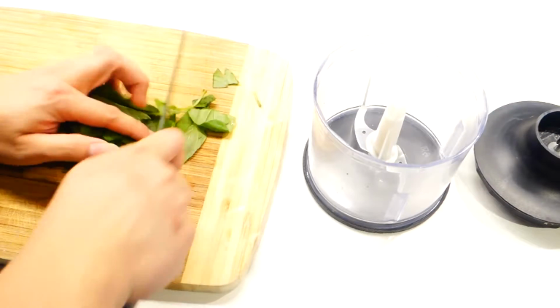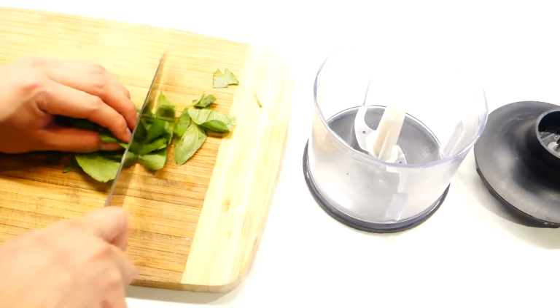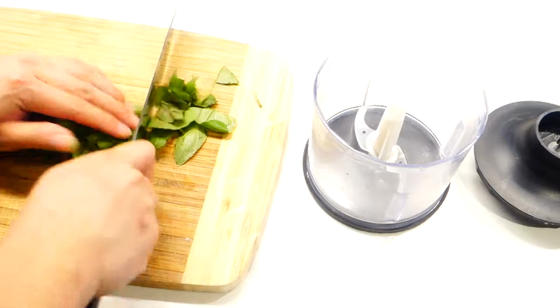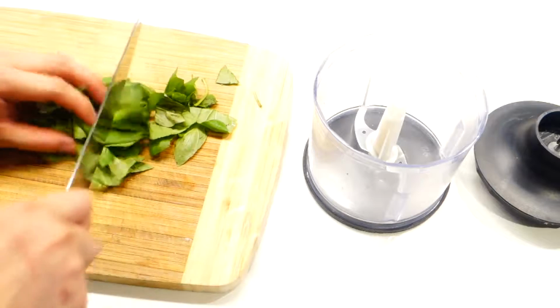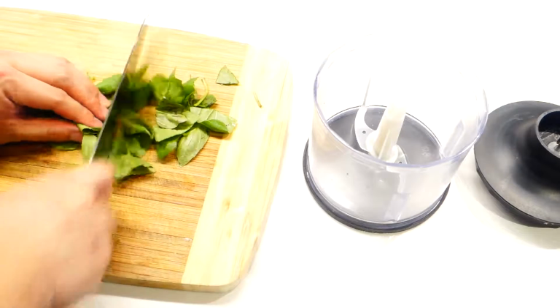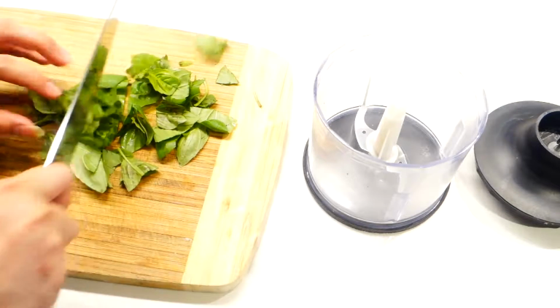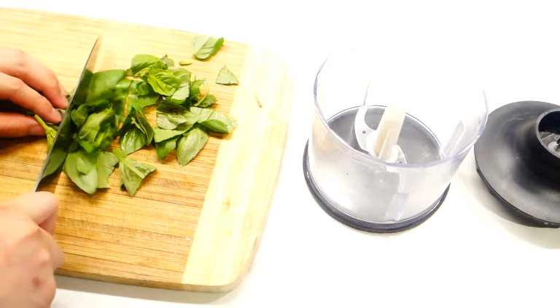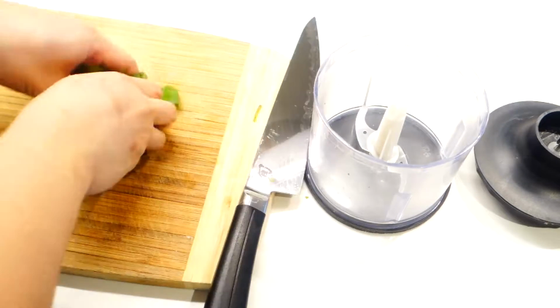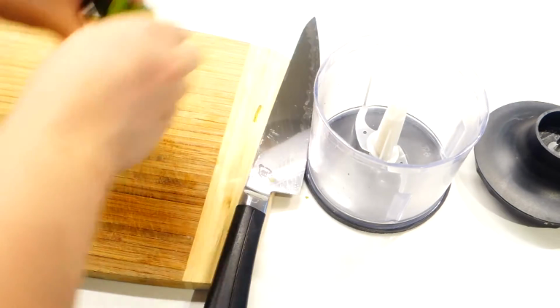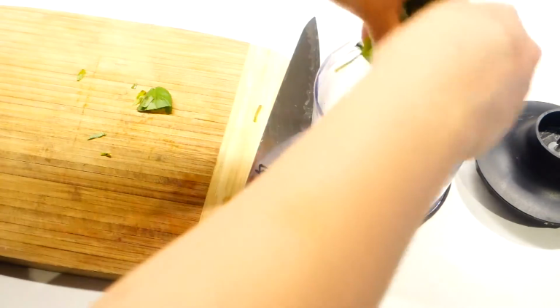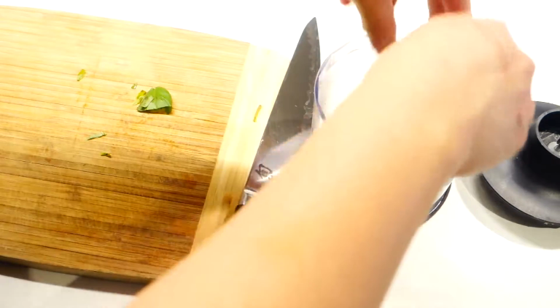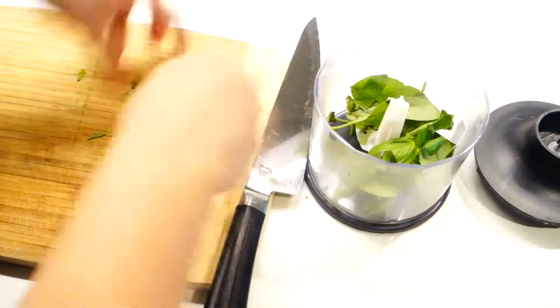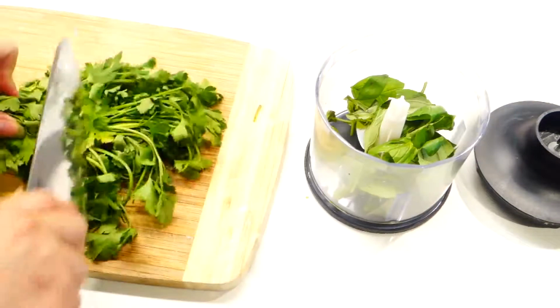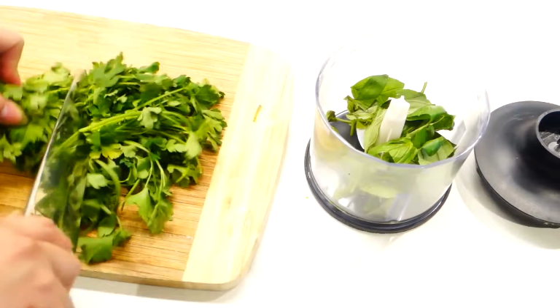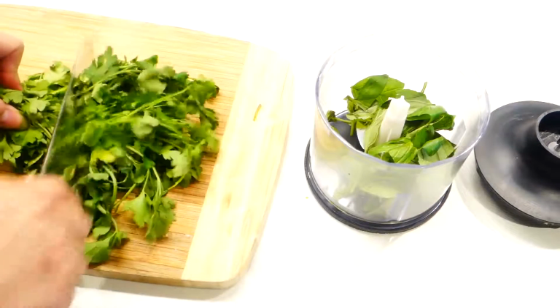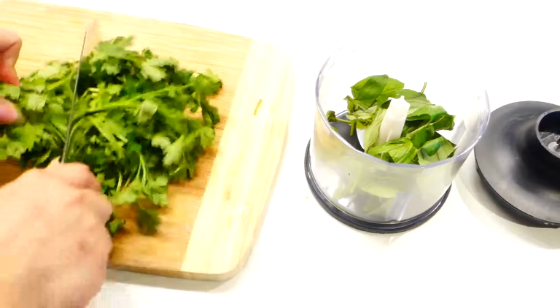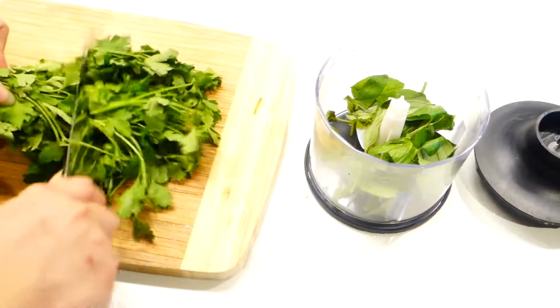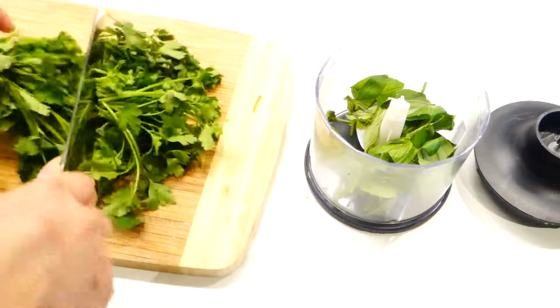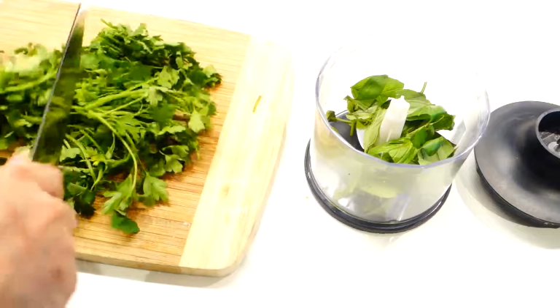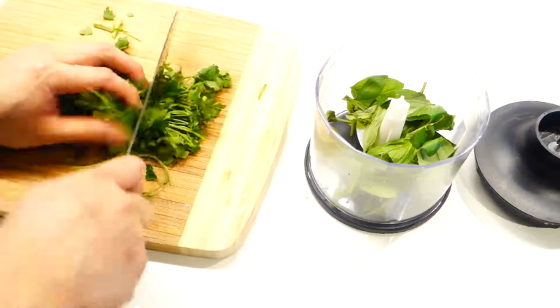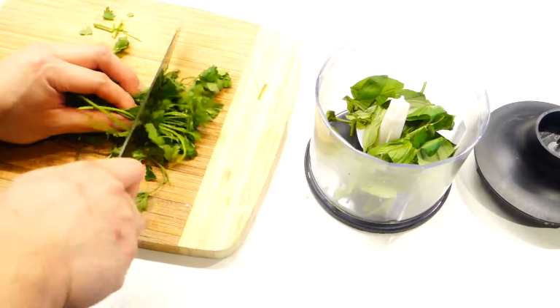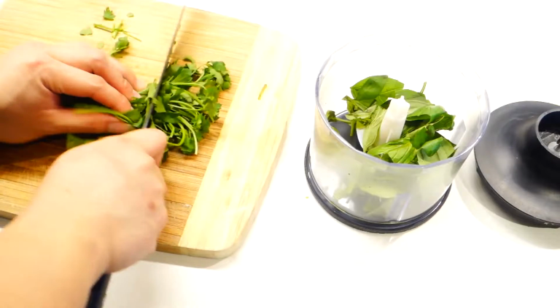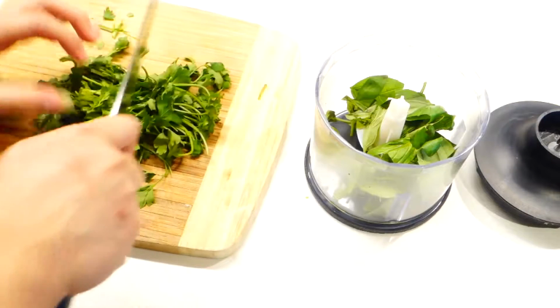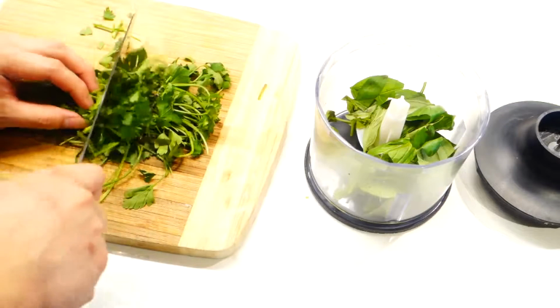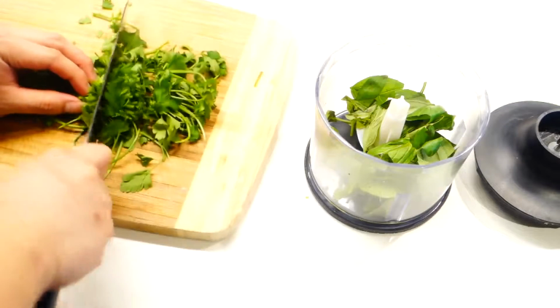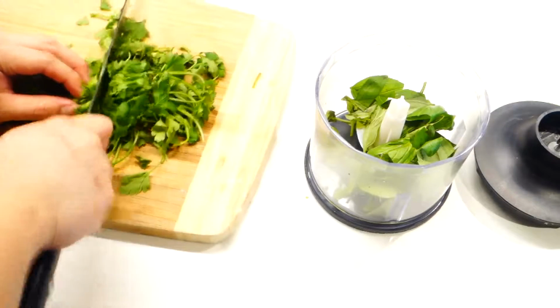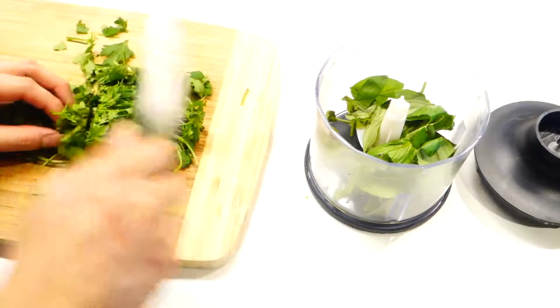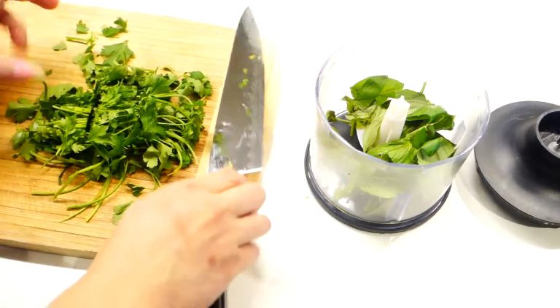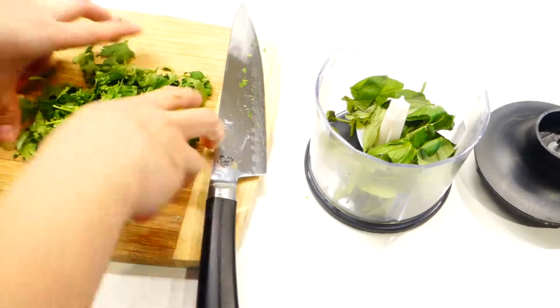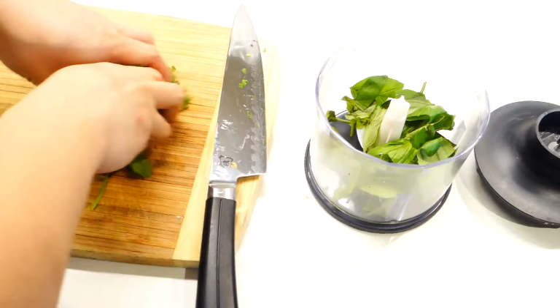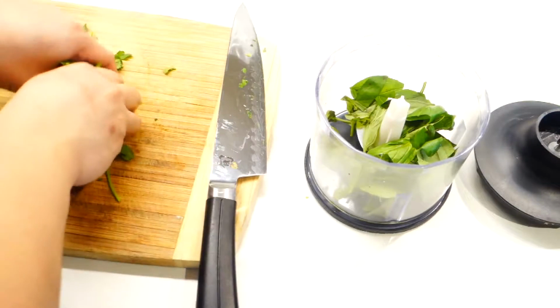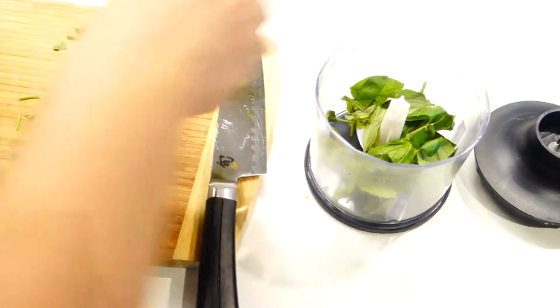To make the pesto, start by chopping some basil and parsley. You just have to cut it roughly because we're going to blend it later anyway. We're only doing this to make more space in the blender and to make the blending time shorter.